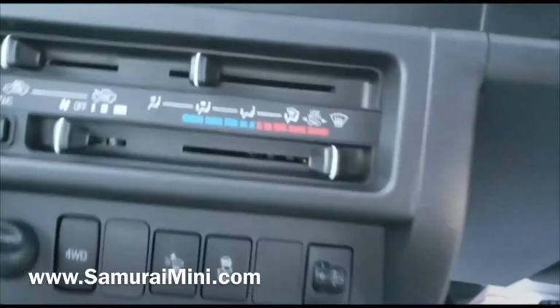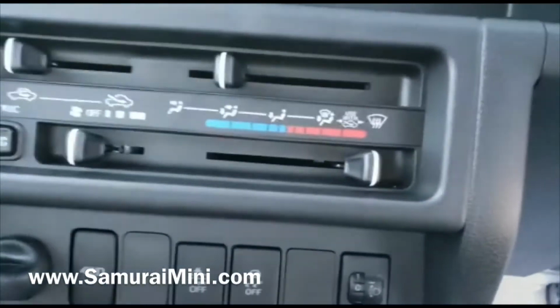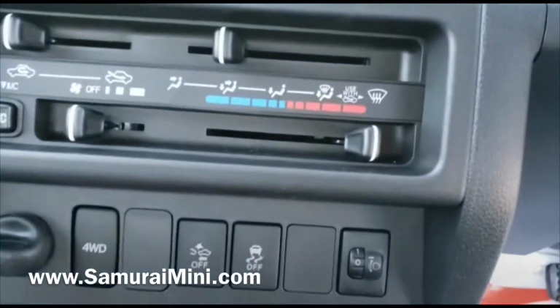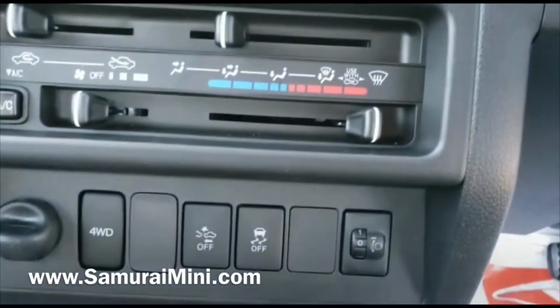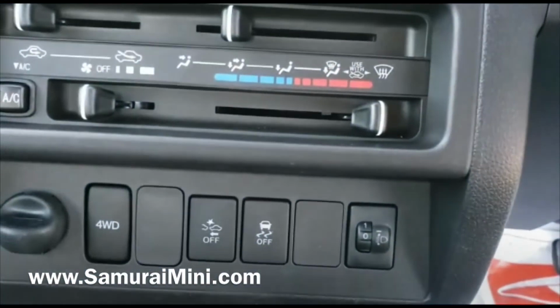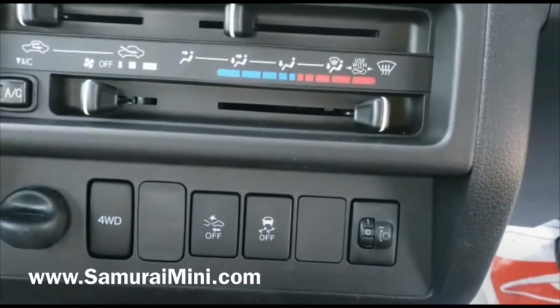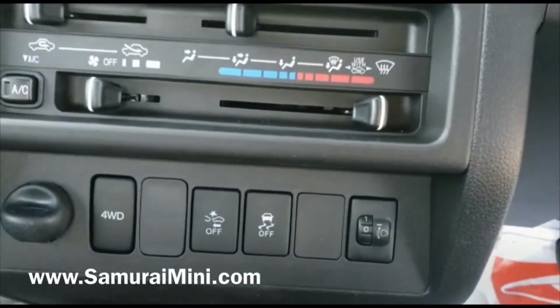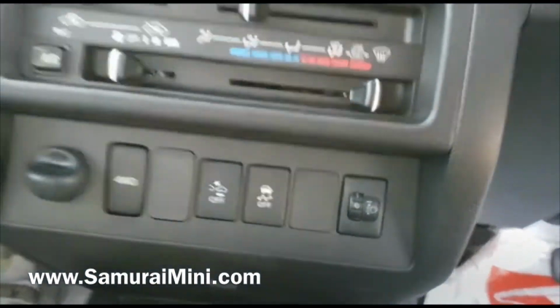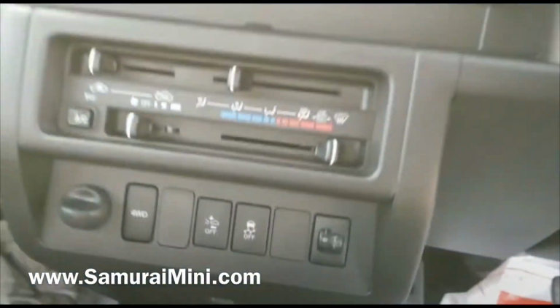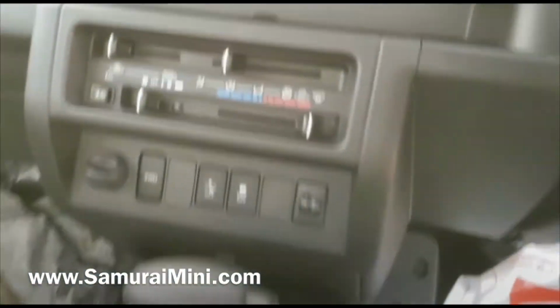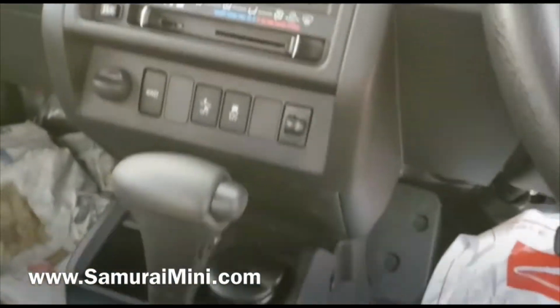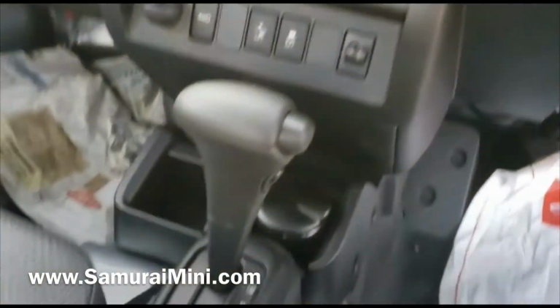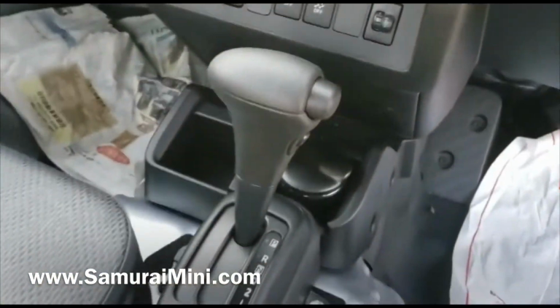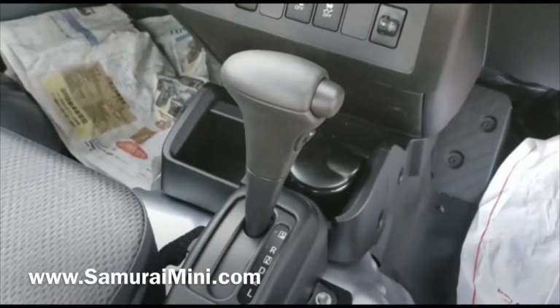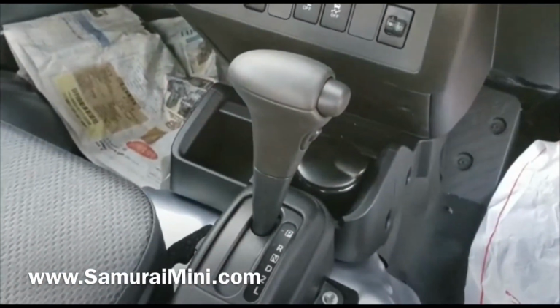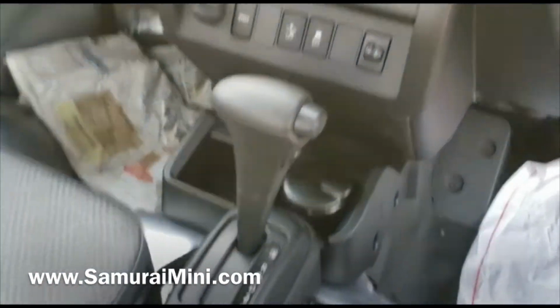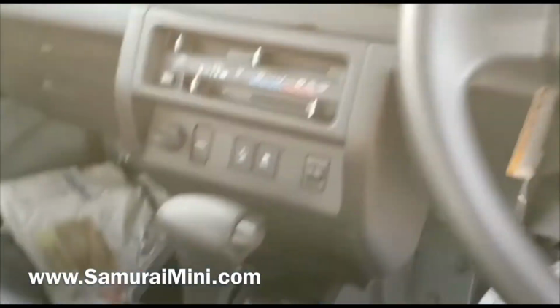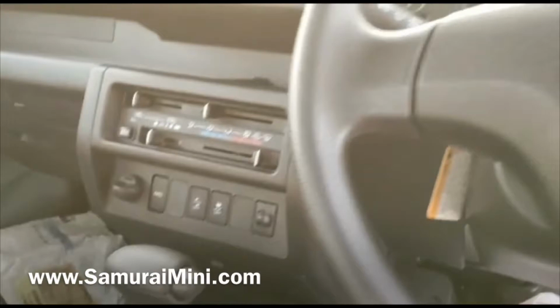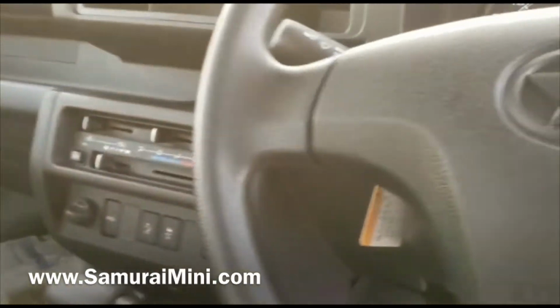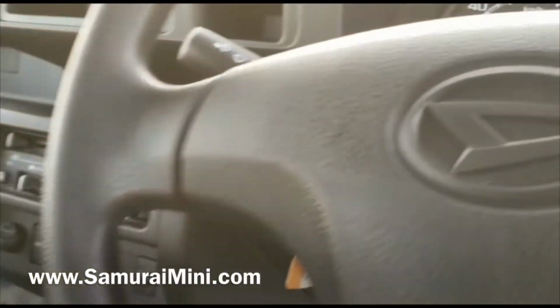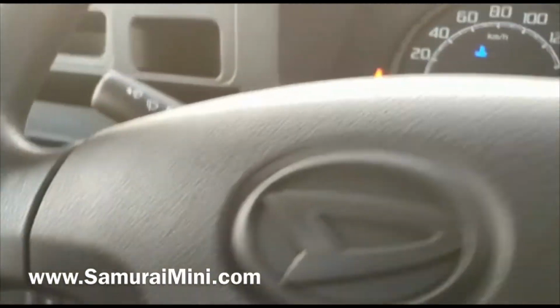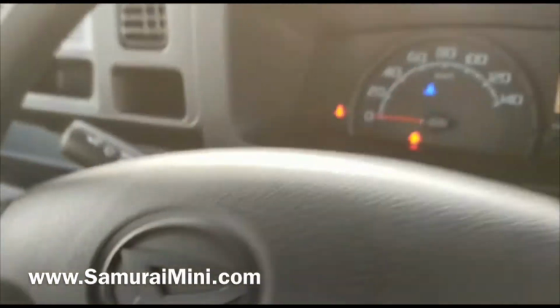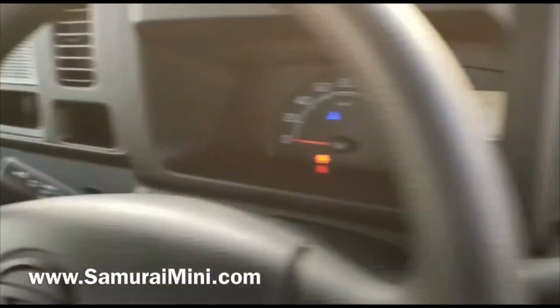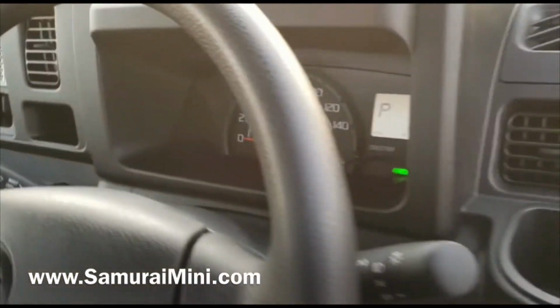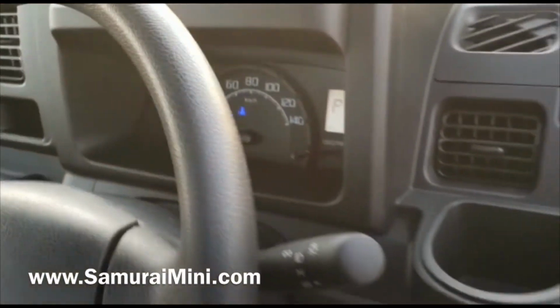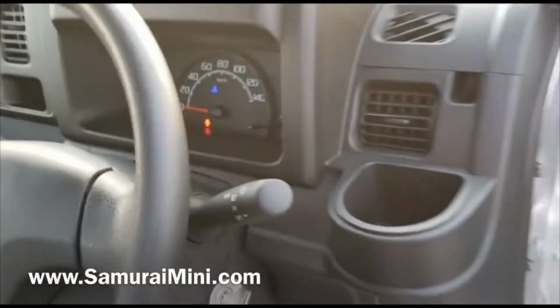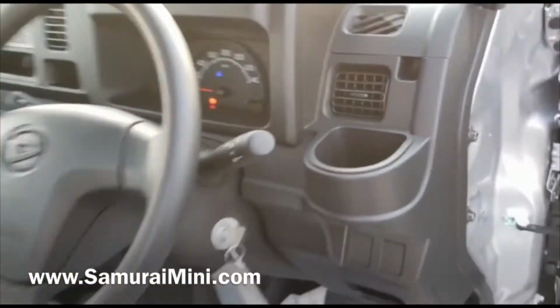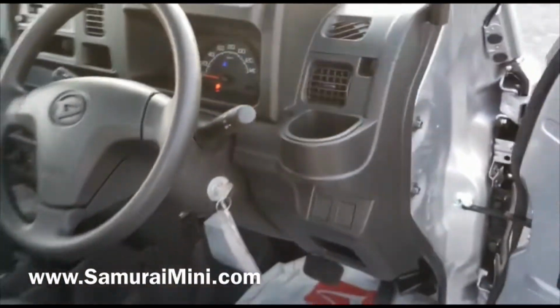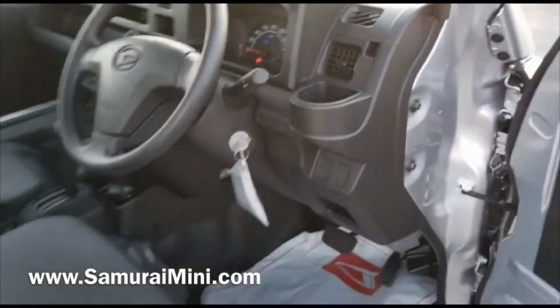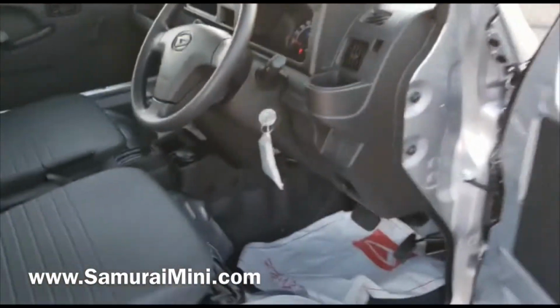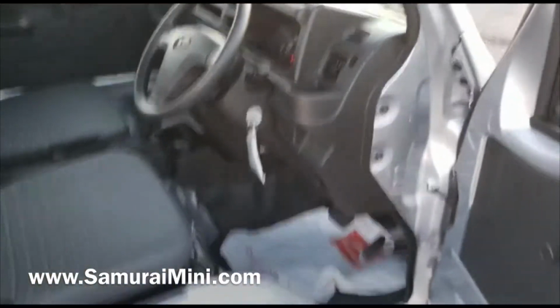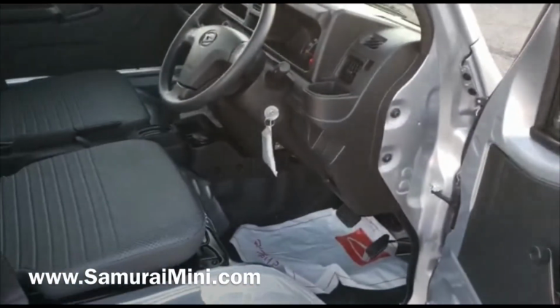Traction control can be turned off as well. It has automatic transmission. All together, it's a pretty tidy little truck.